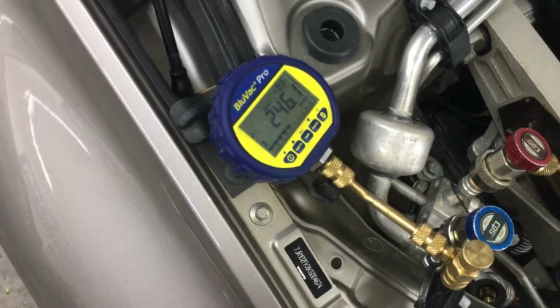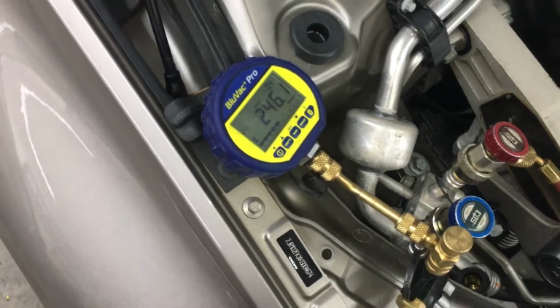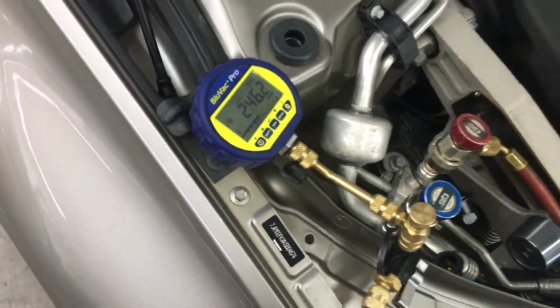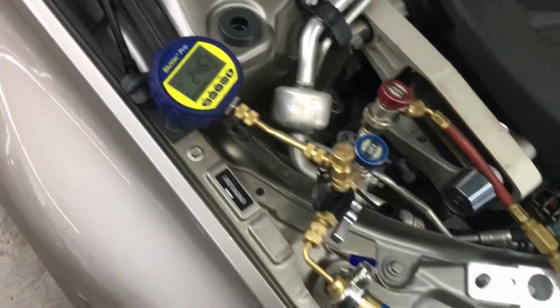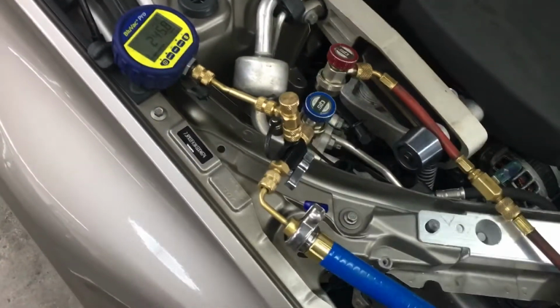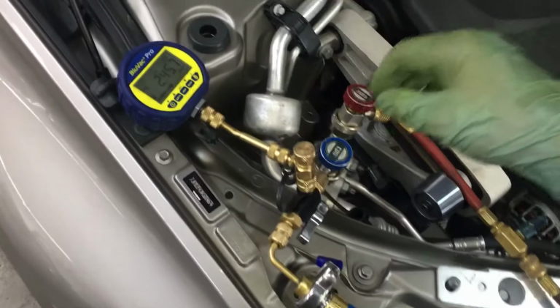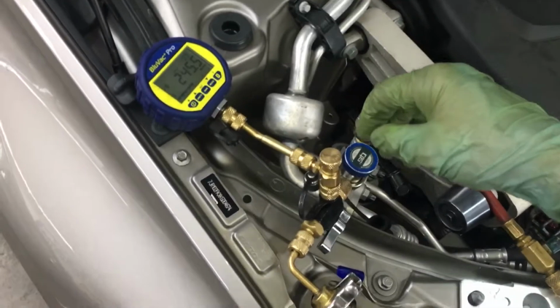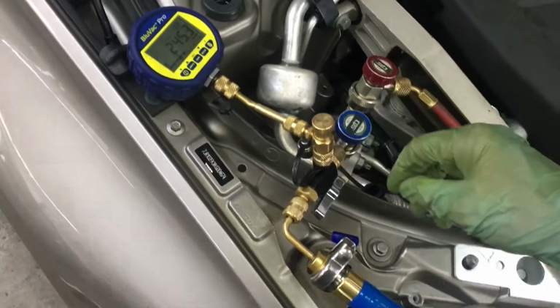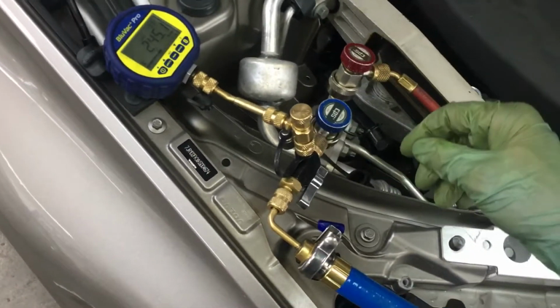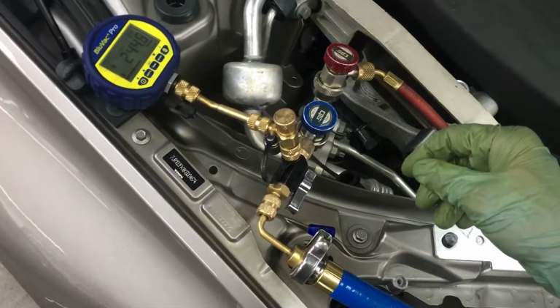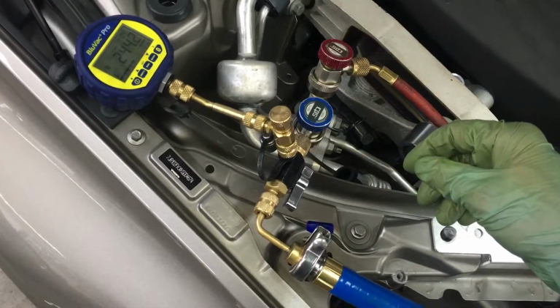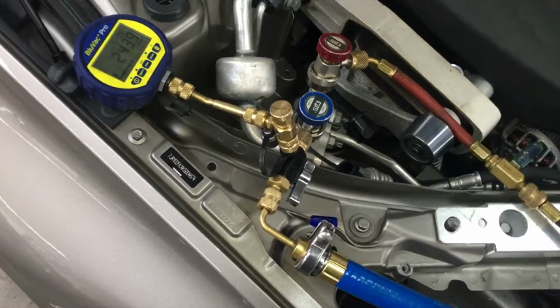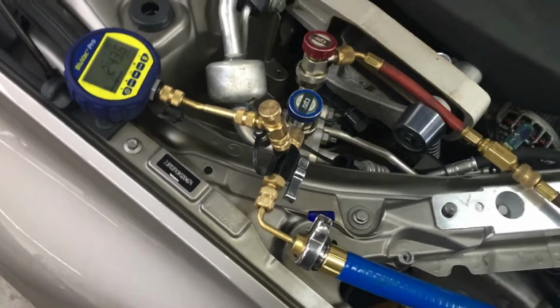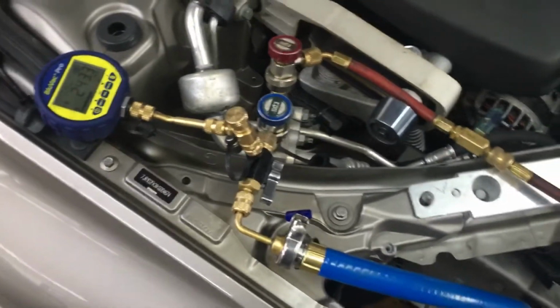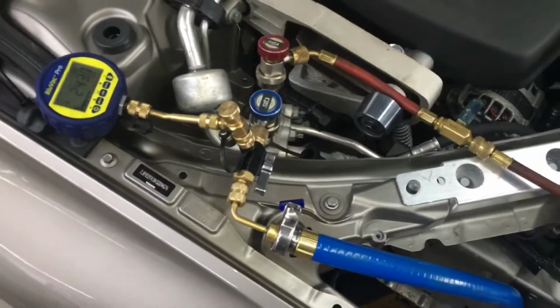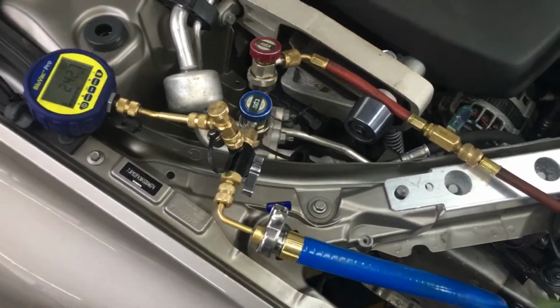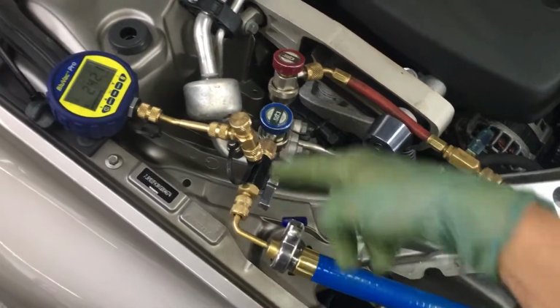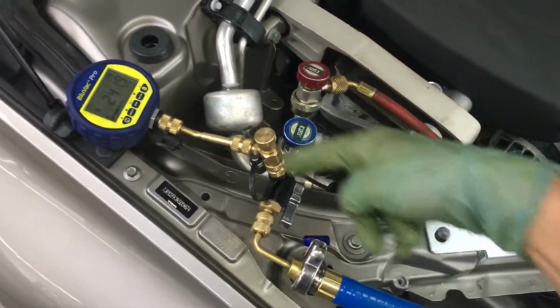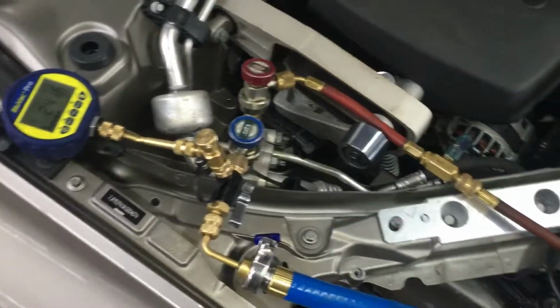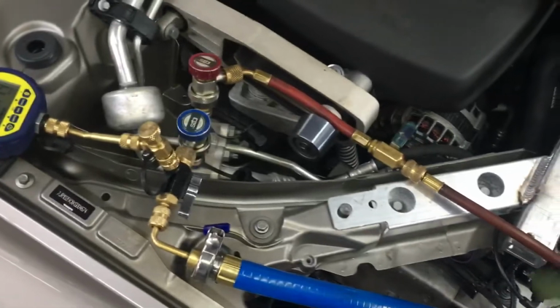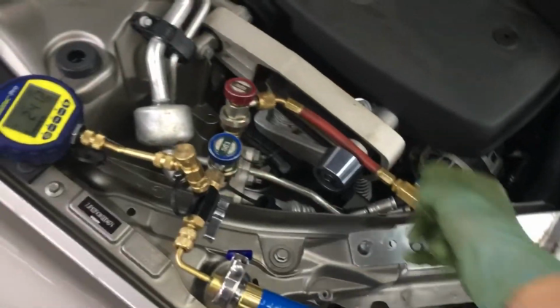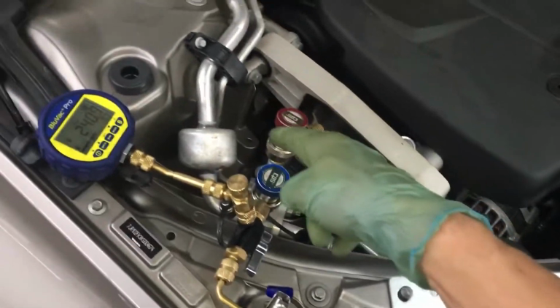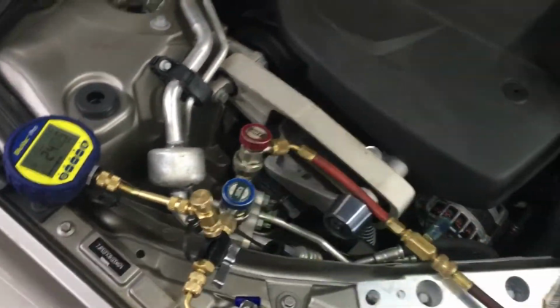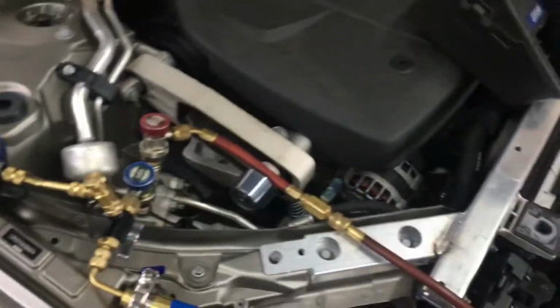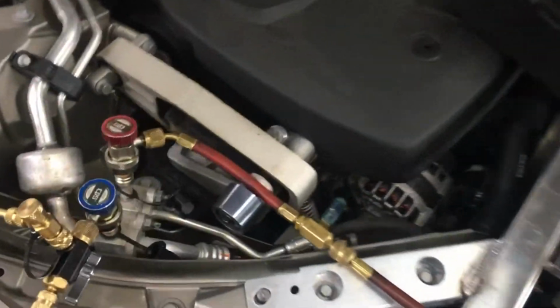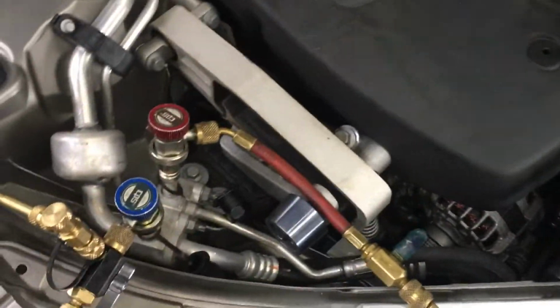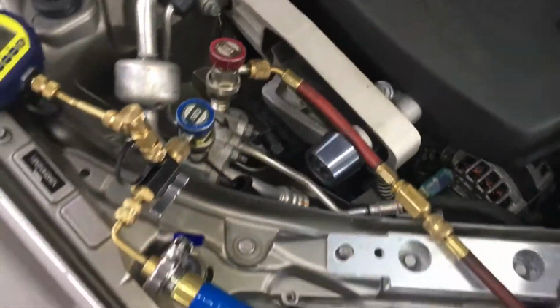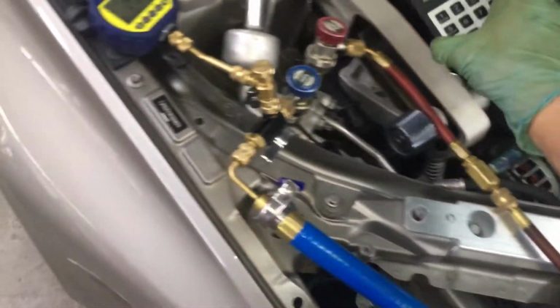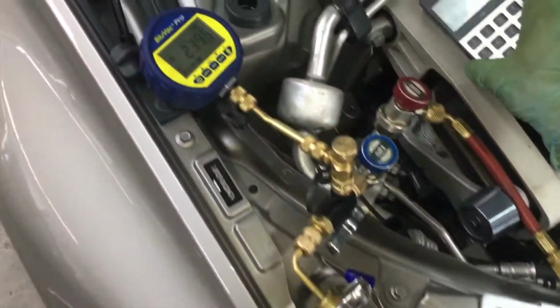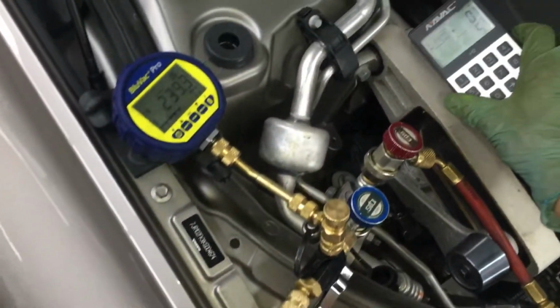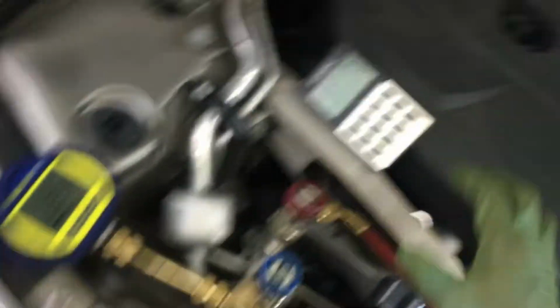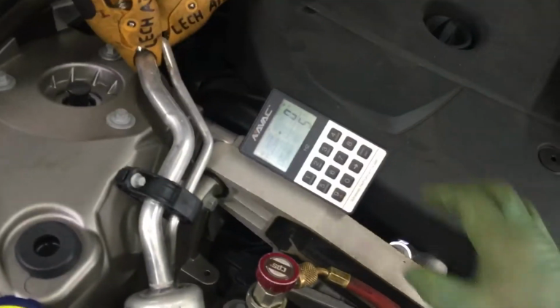Right now I'm down to 246 microns. I'm going to shut off the vacuum source so I can put on the refrigerant. I want 700 grams.